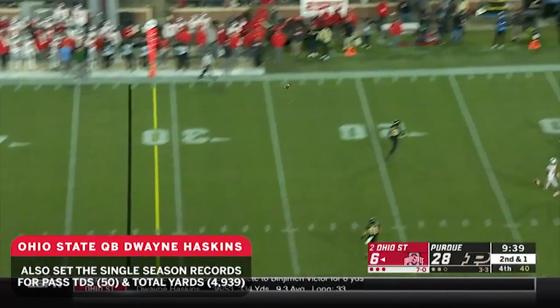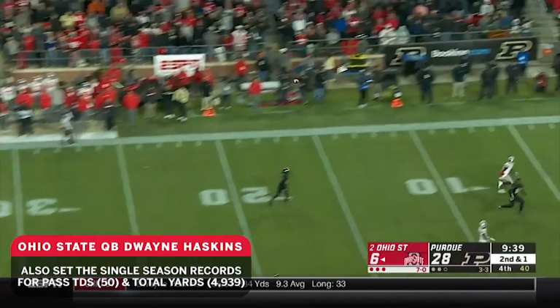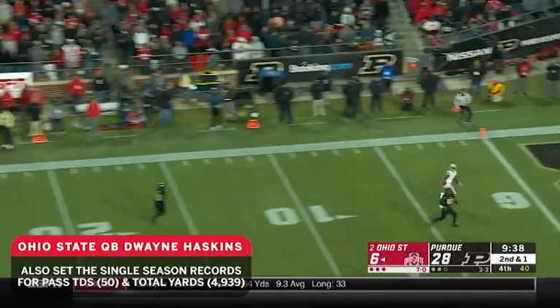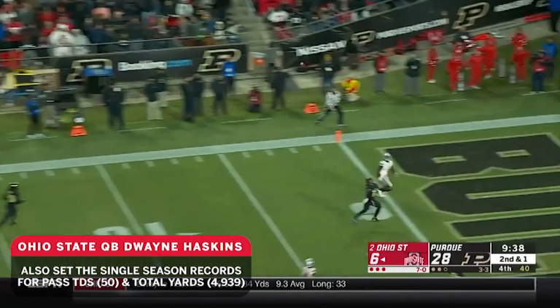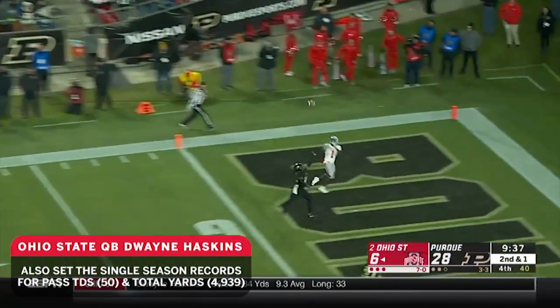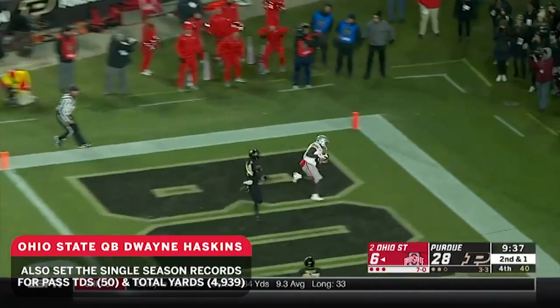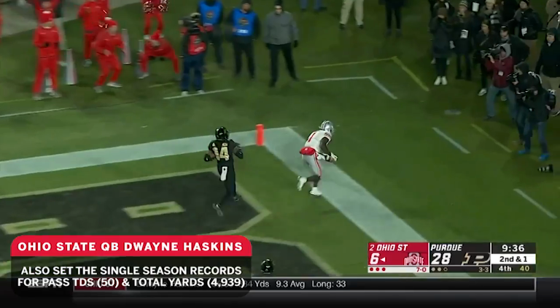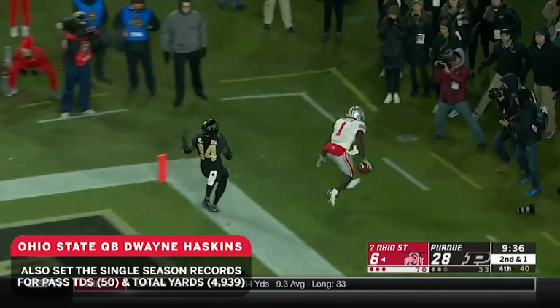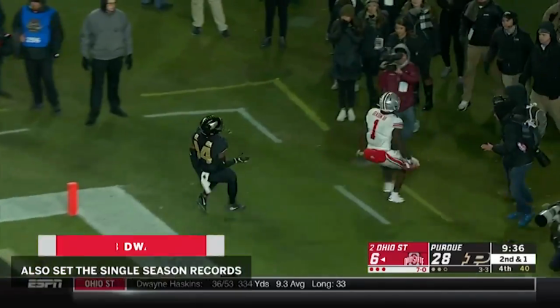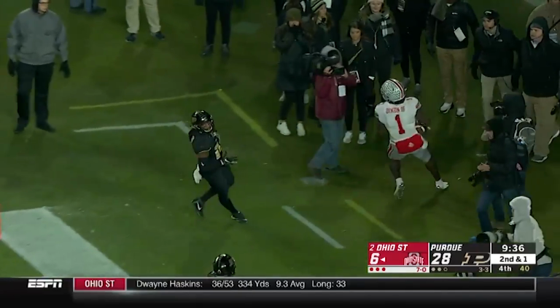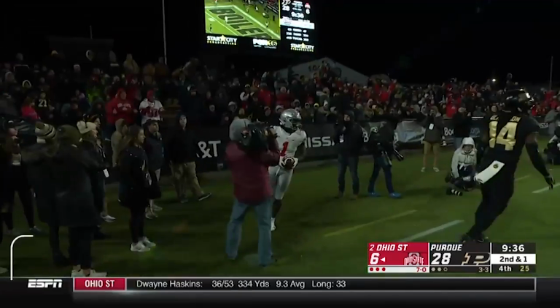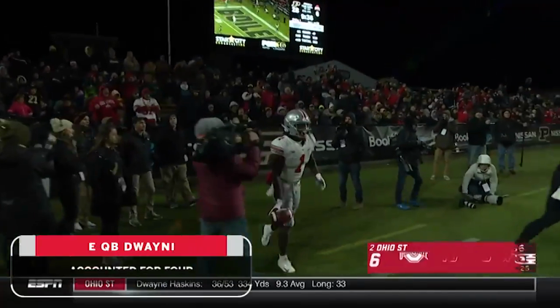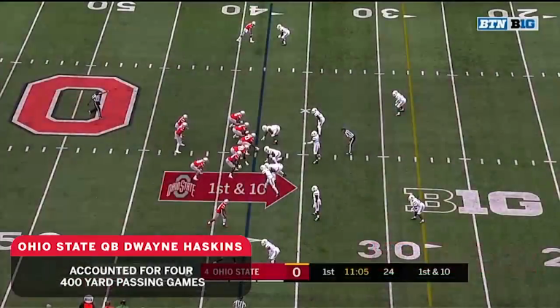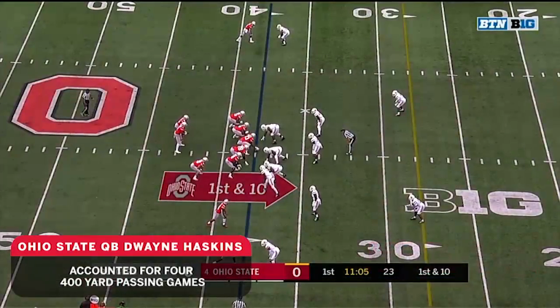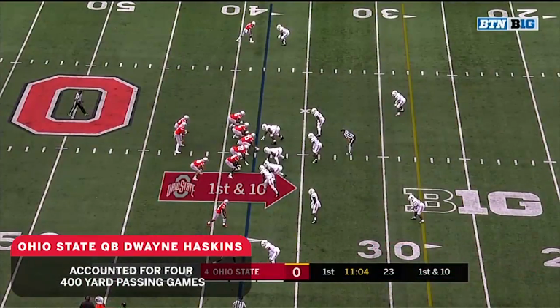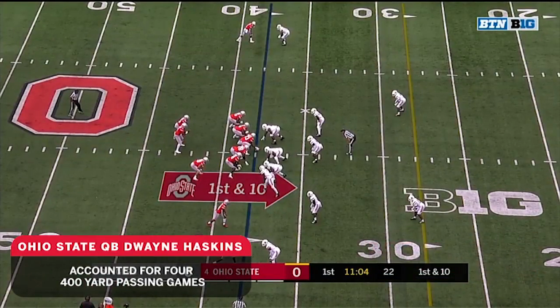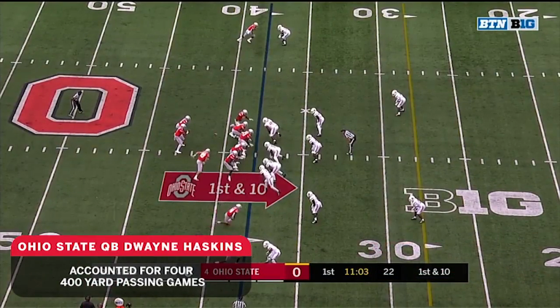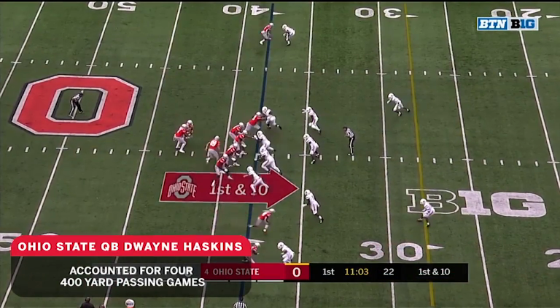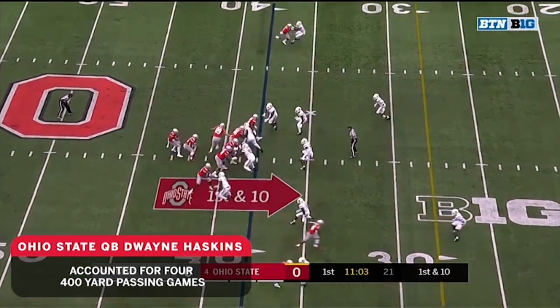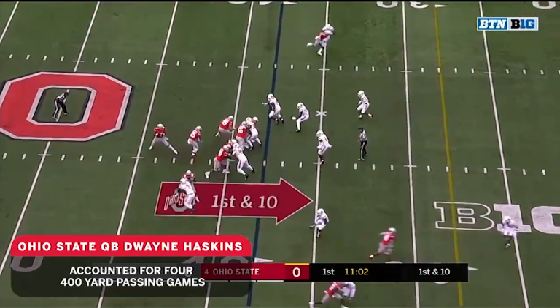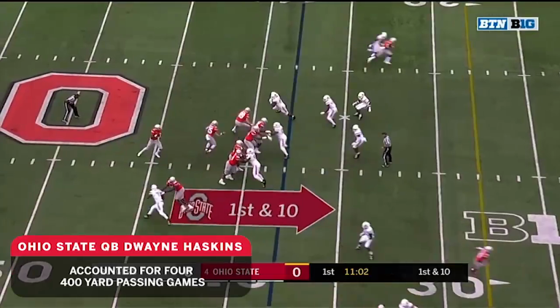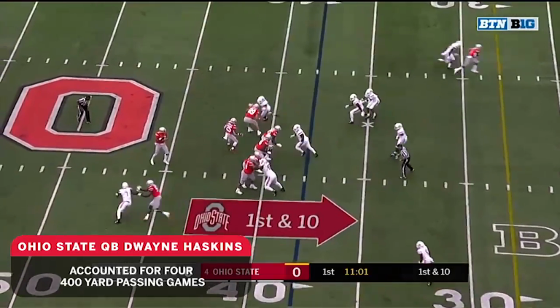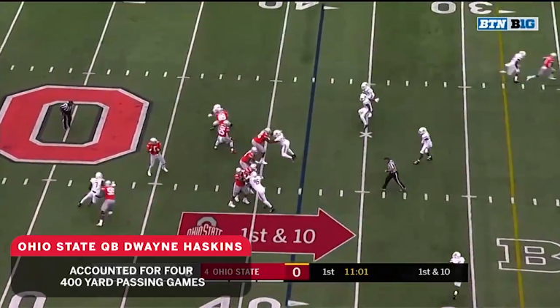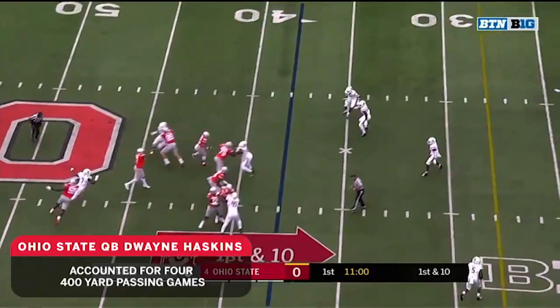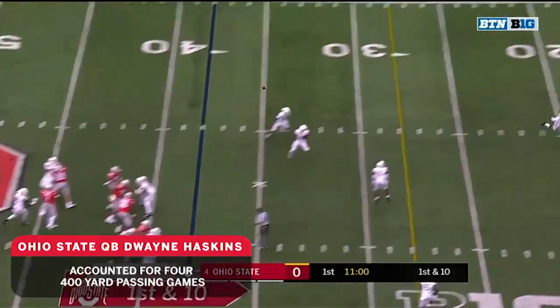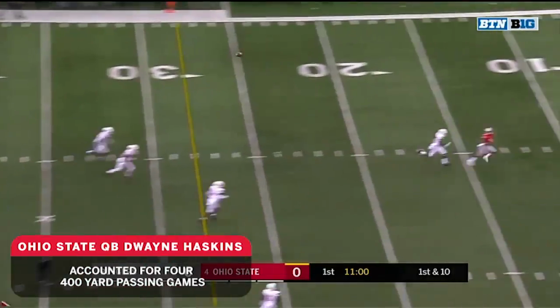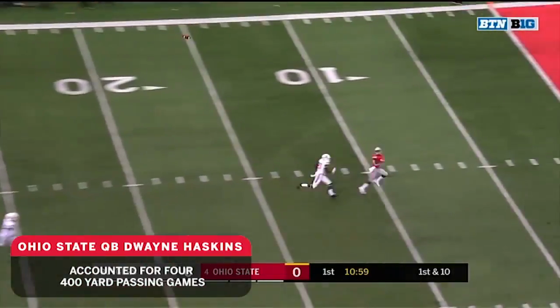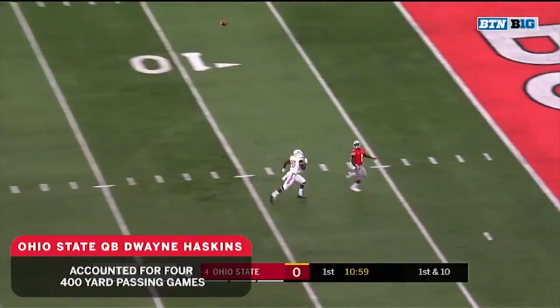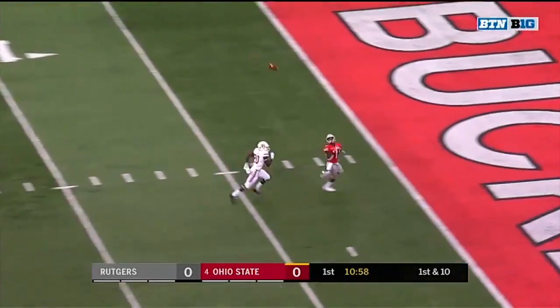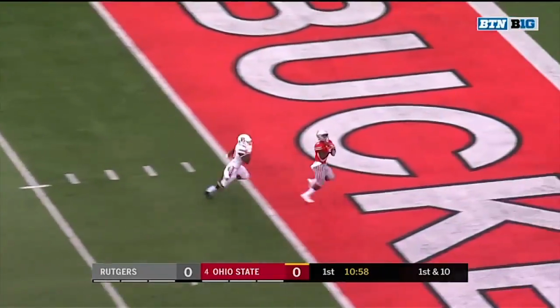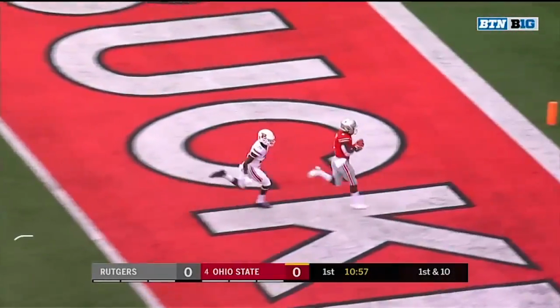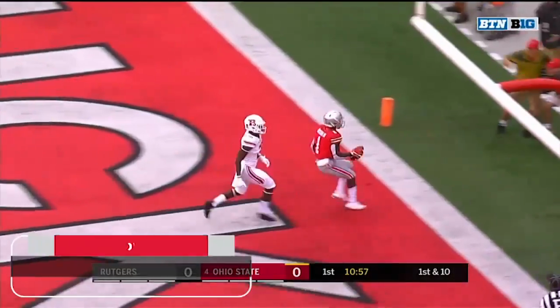Protection, there's a downfield shot, end zone — touchdown, Johnny Dixon! Dixon, the receiver to the top of the screen. Haskins, off play action, looking for Dixon, he's got to step into the end zone — touchdown!